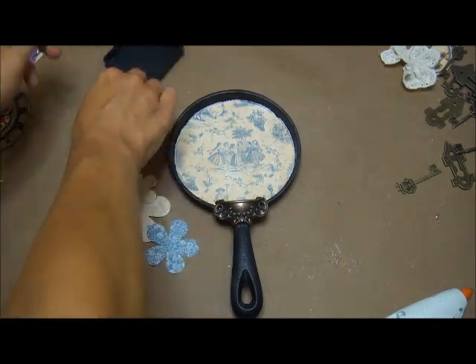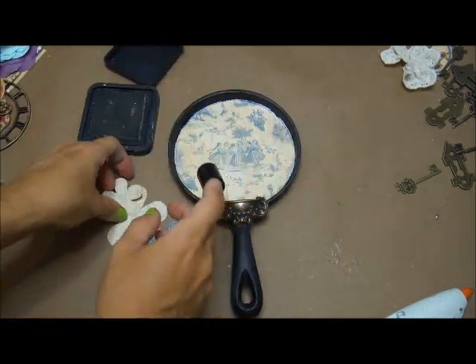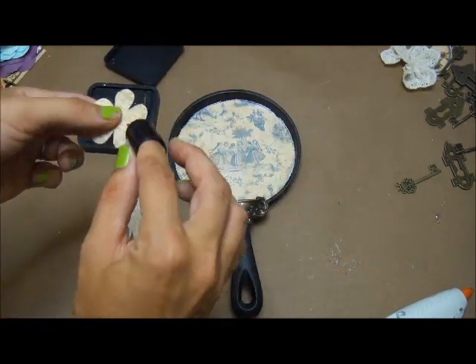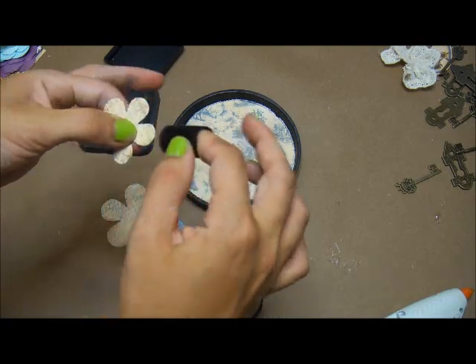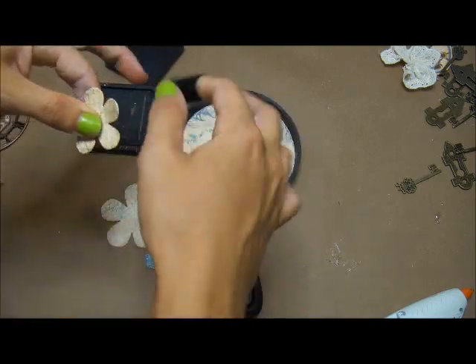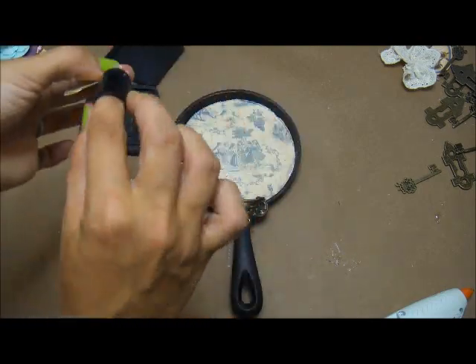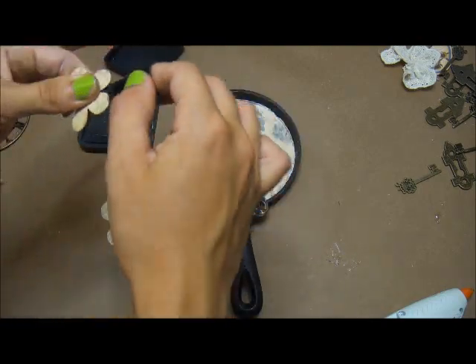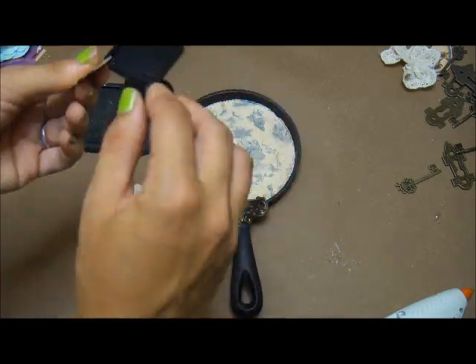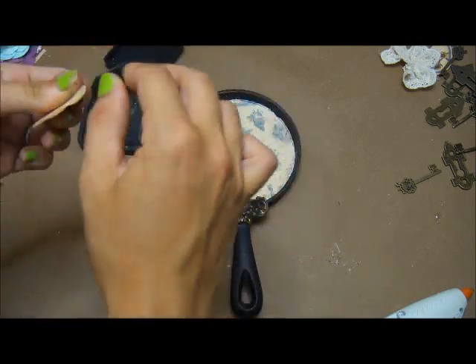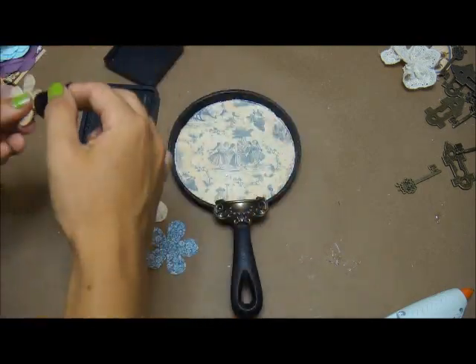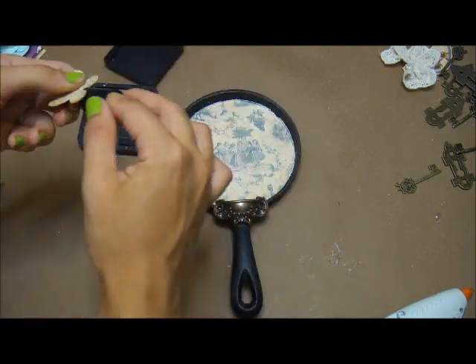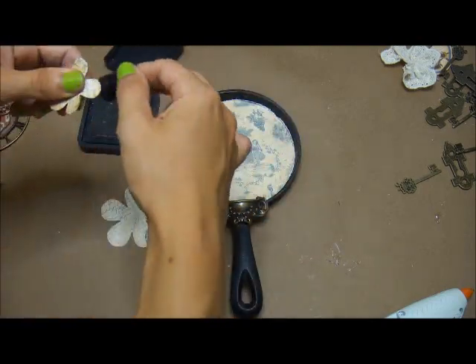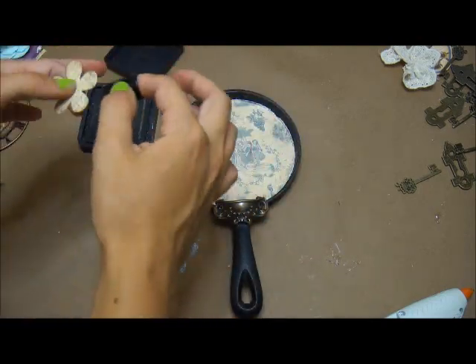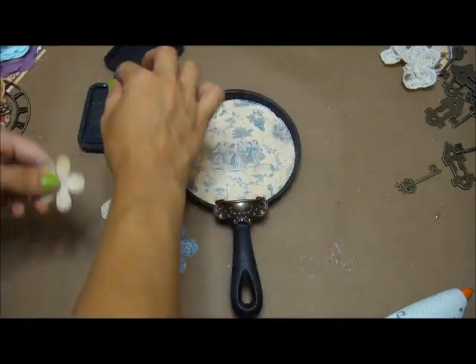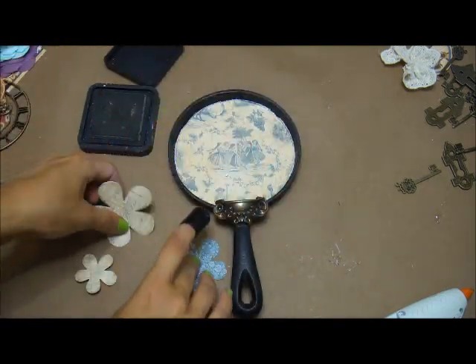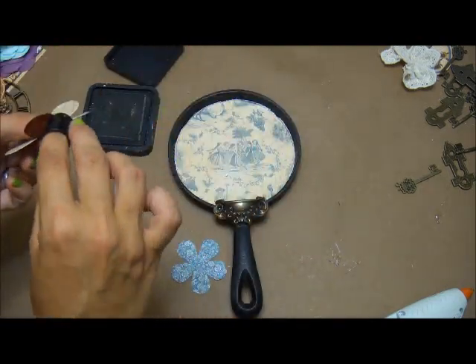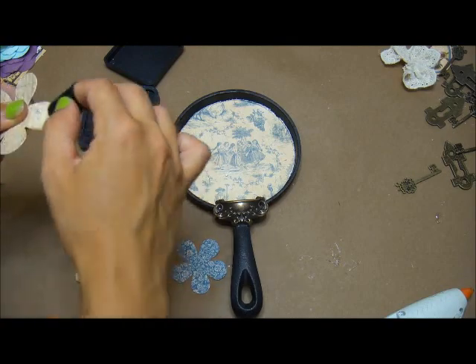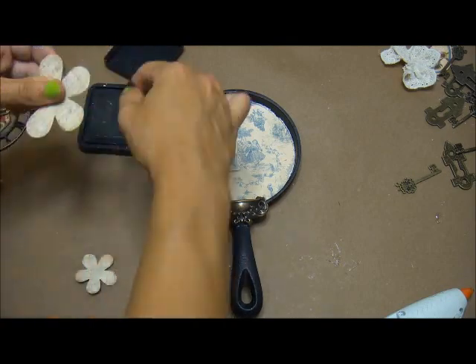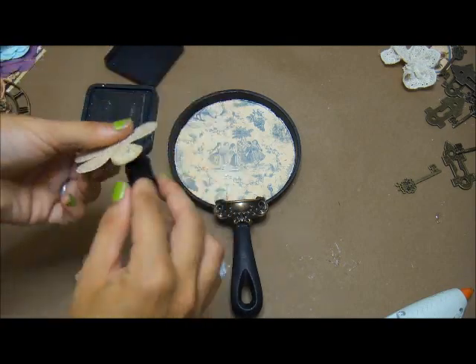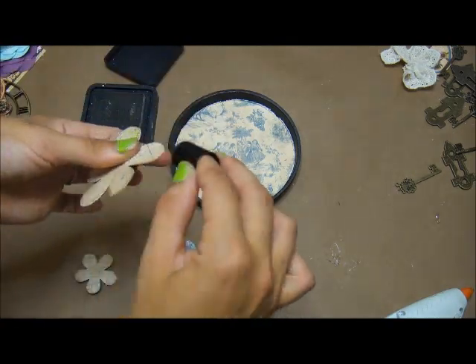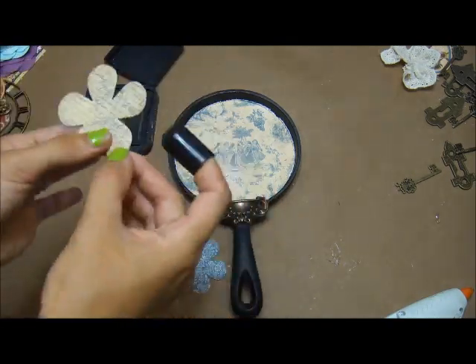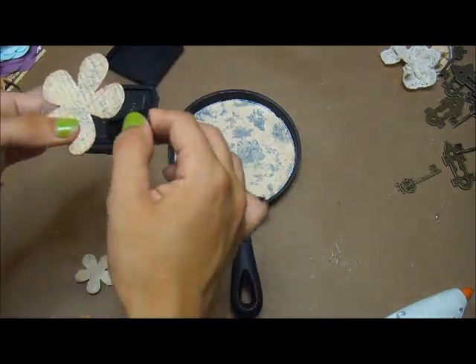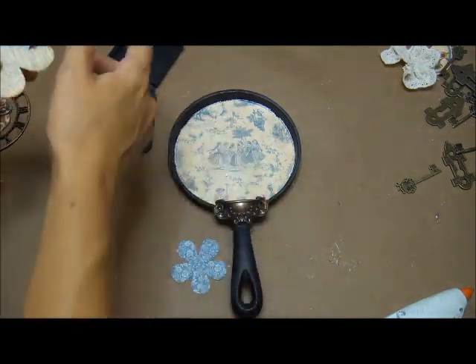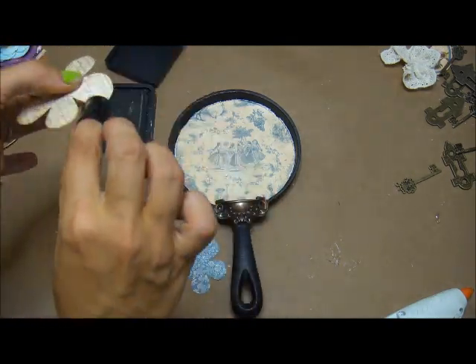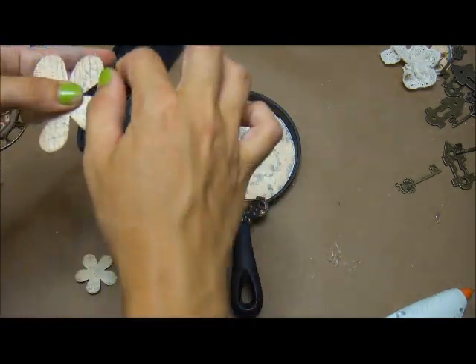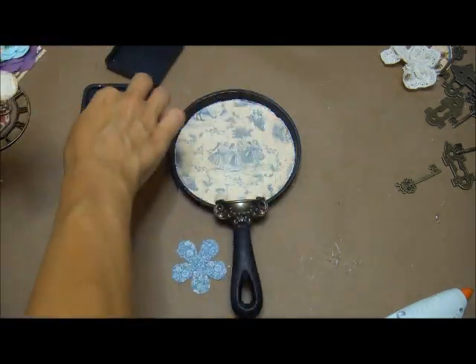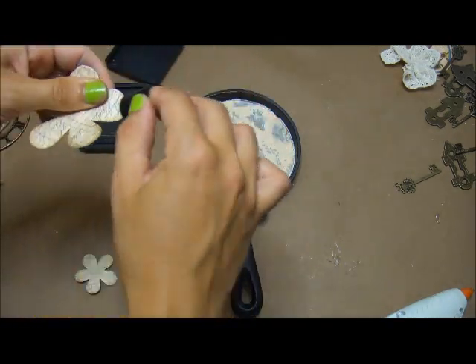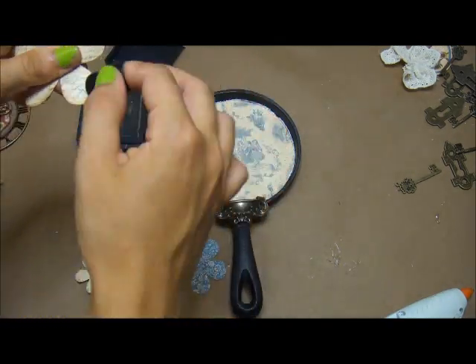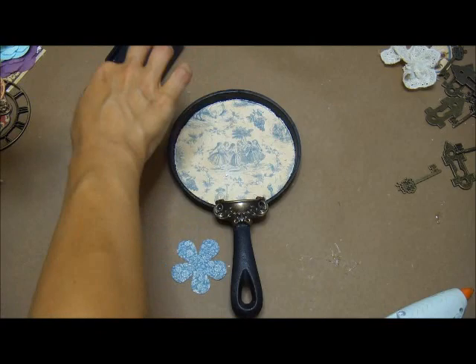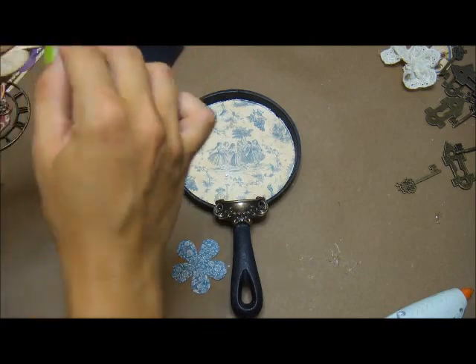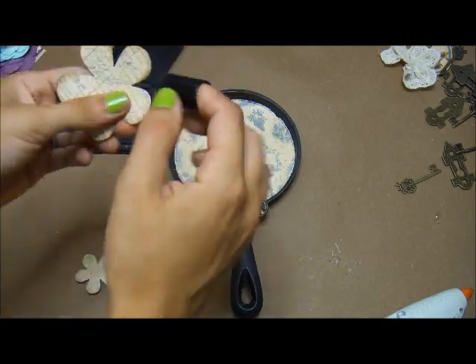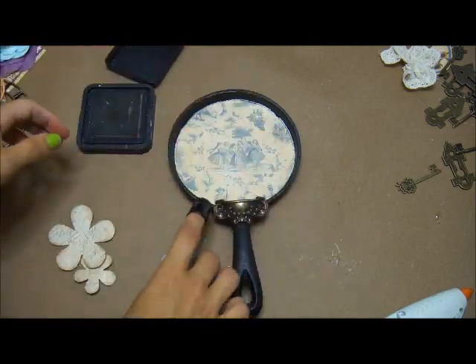I'm taking the coordinating flowers that come with the French country line and these are so easy to use because they're already punched out and shaped for you. All I'm doing is inking the edges of them and then taking a paintbrush to curl them back just to give them a little more dimension.